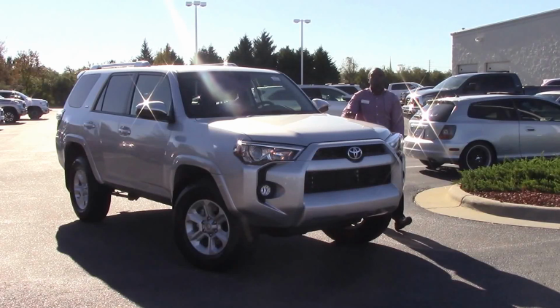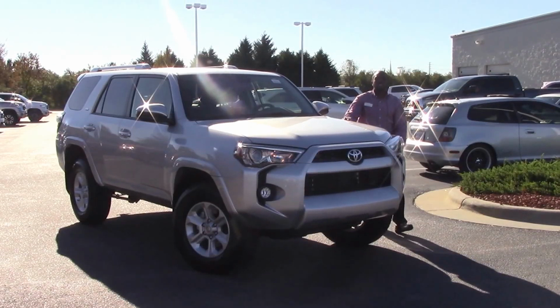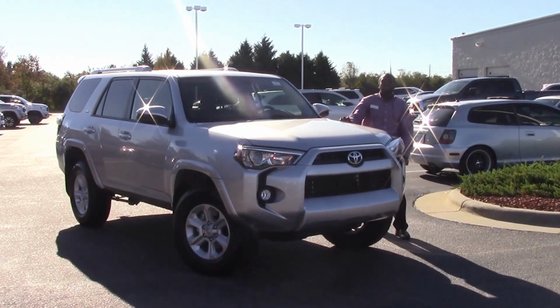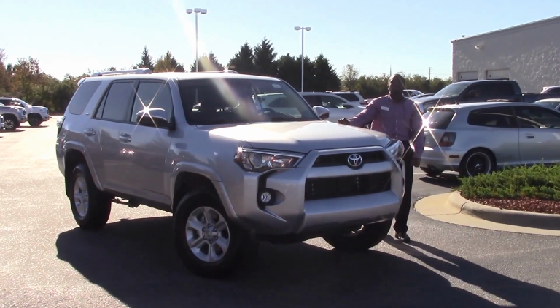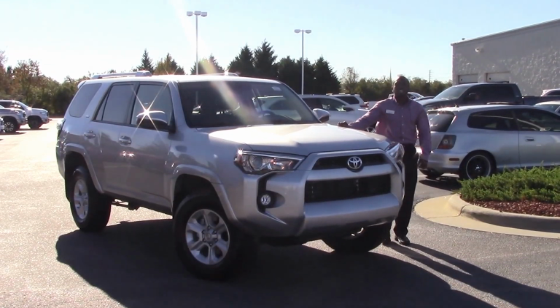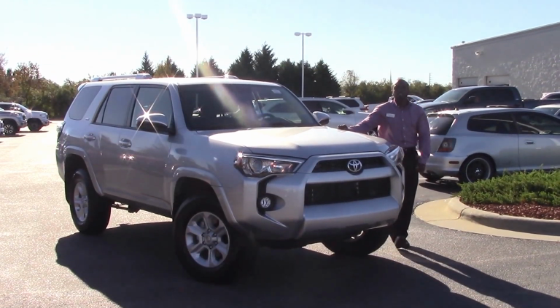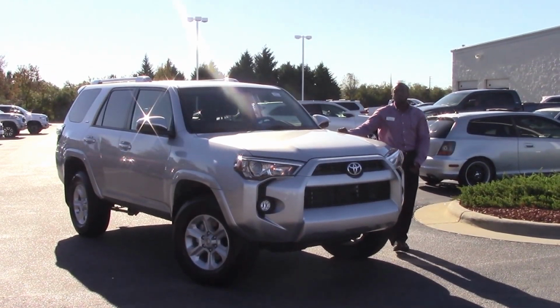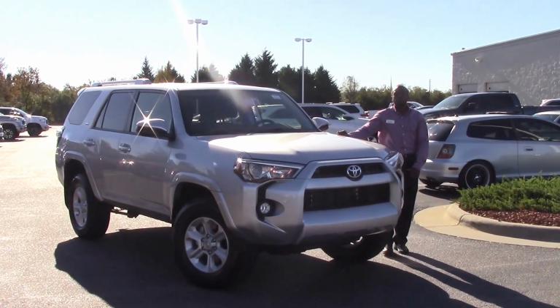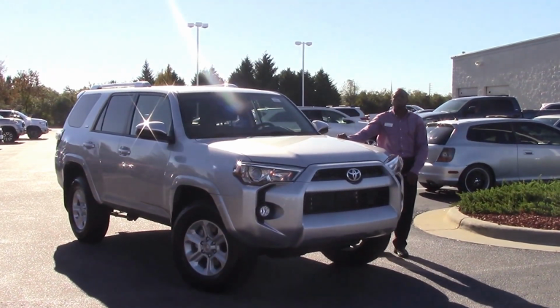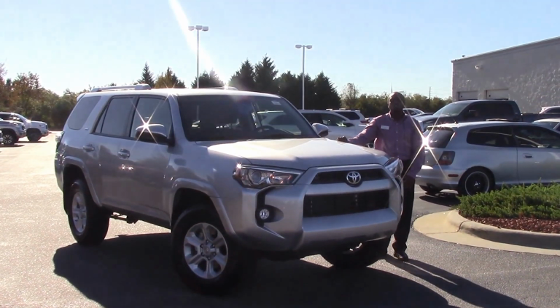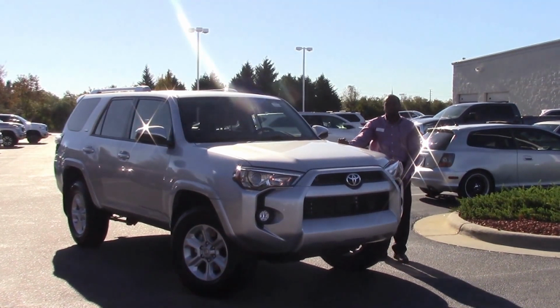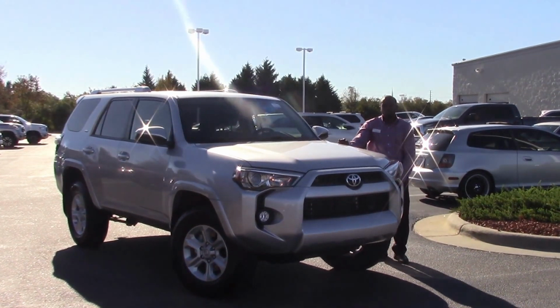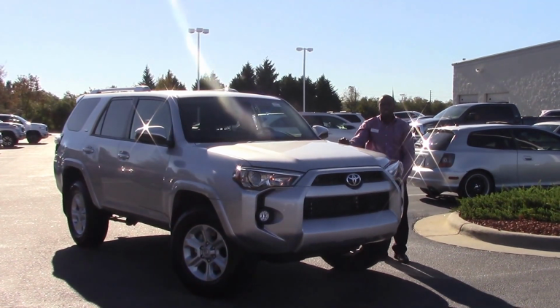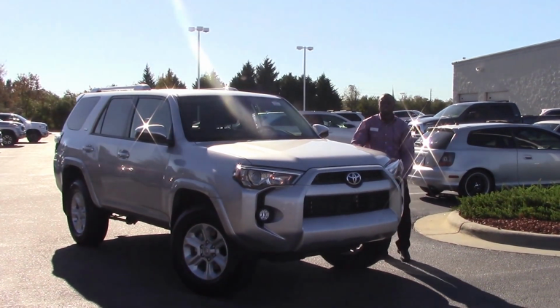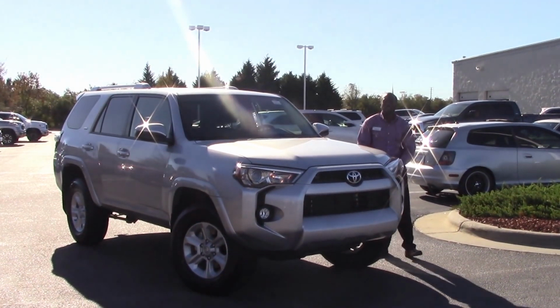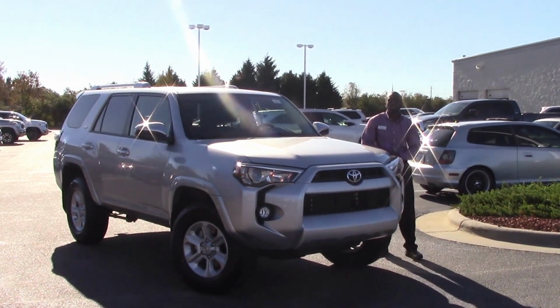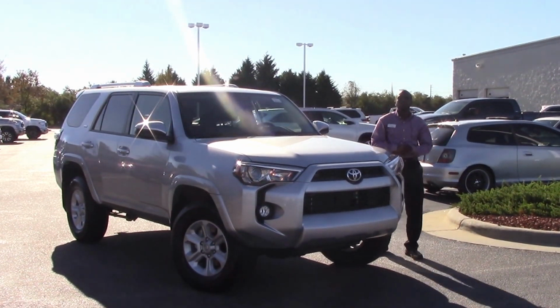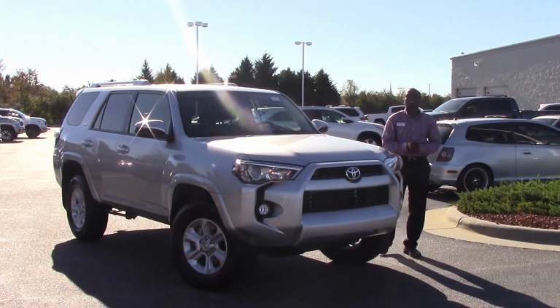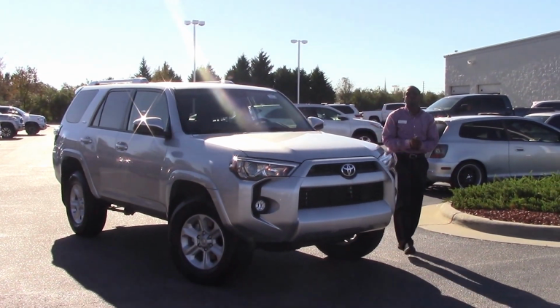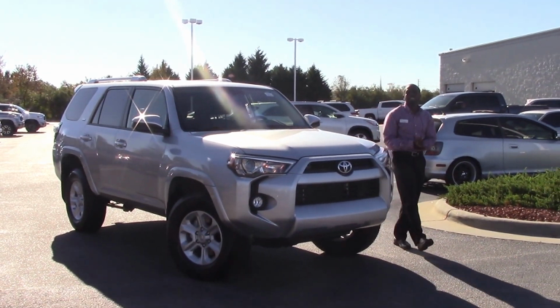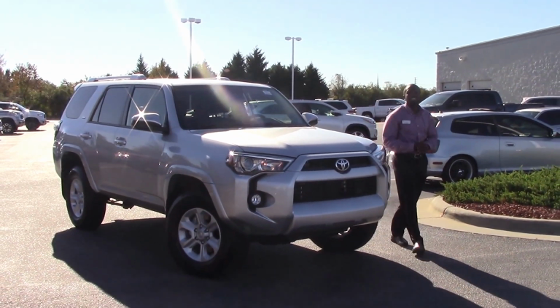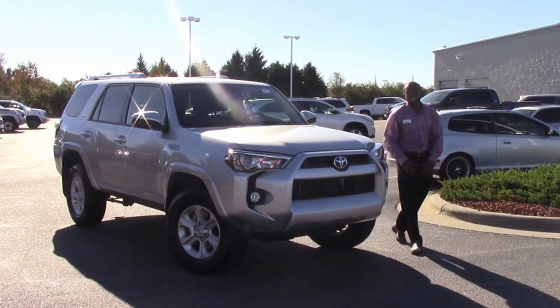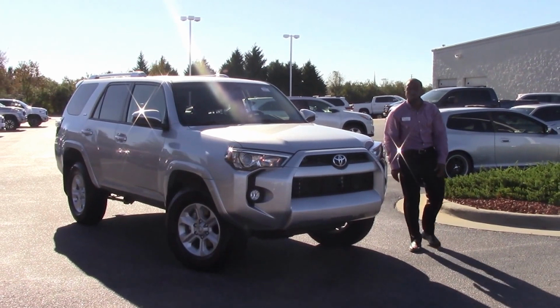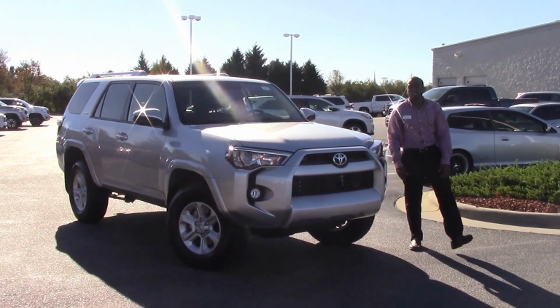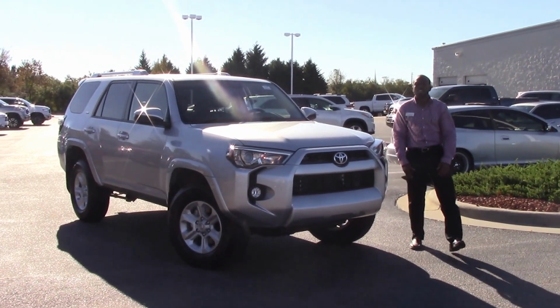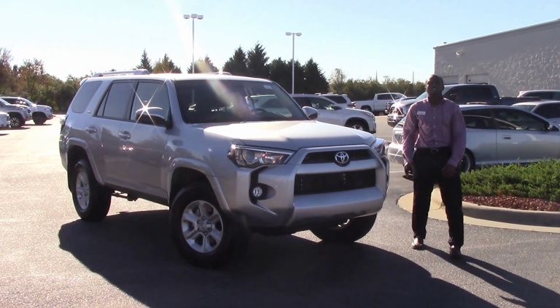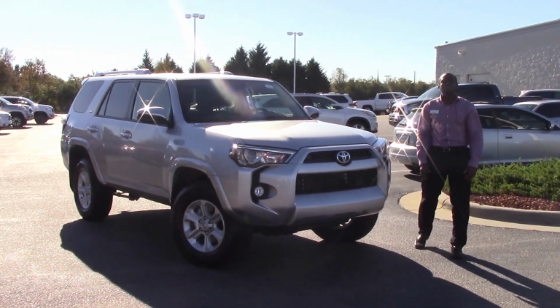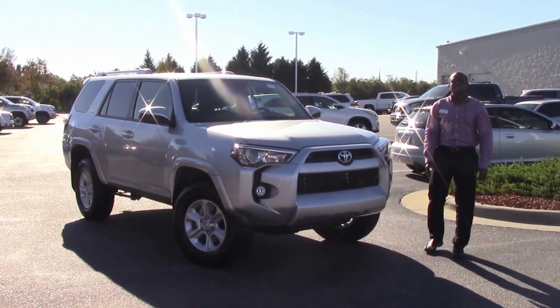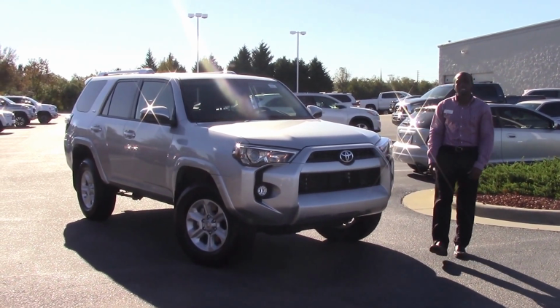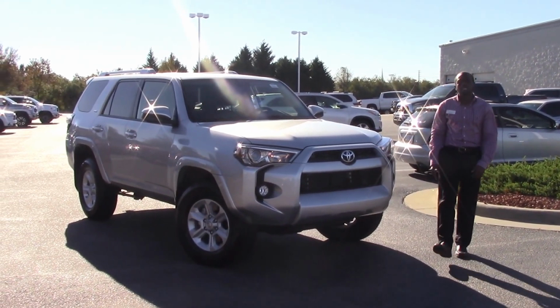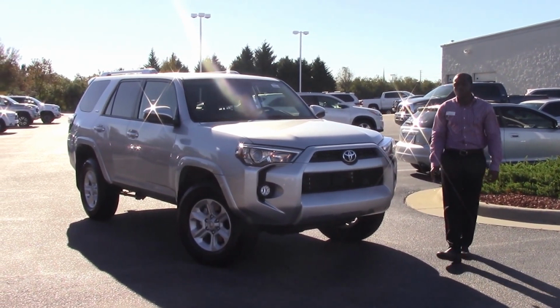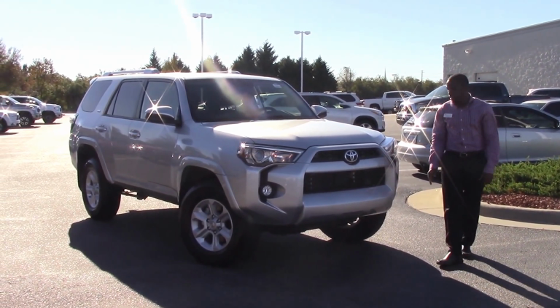How are you doing today? My name is Nick Ellis from Hubbard Vessel Toyota, Wilson, Oklahoma. Today I'll be talking about style number TN9823, a 2016 4Runner.